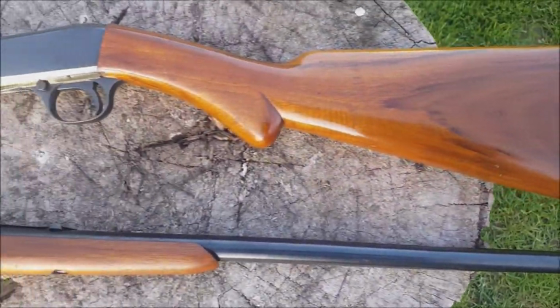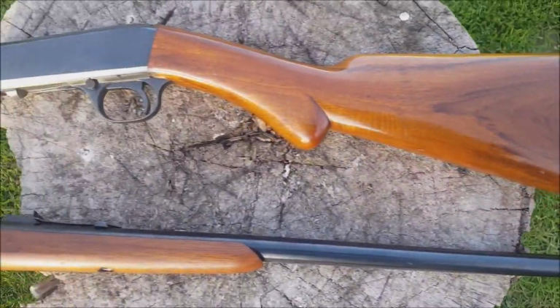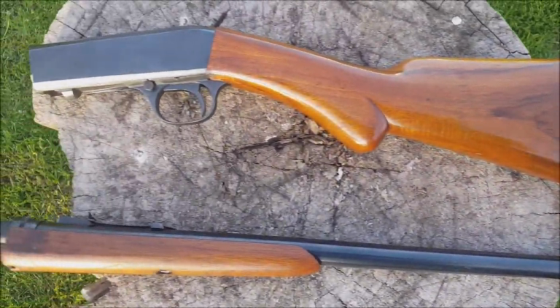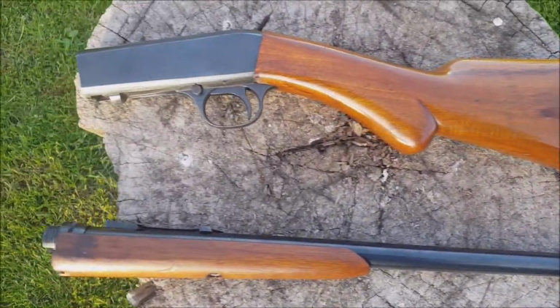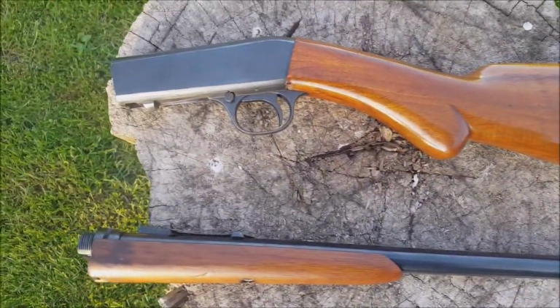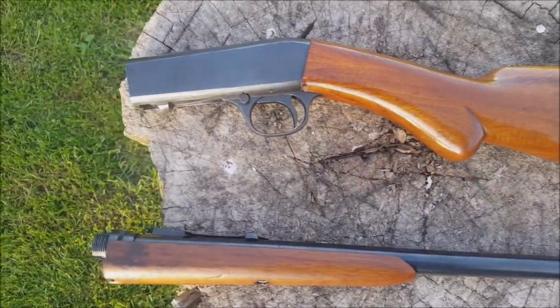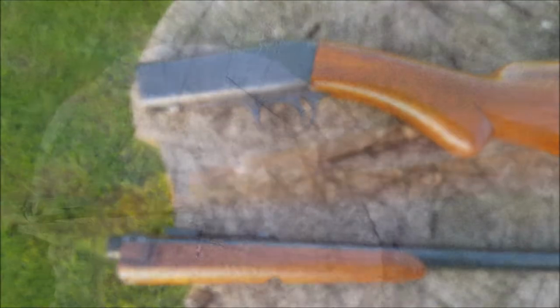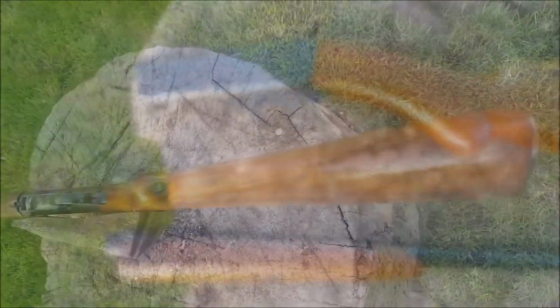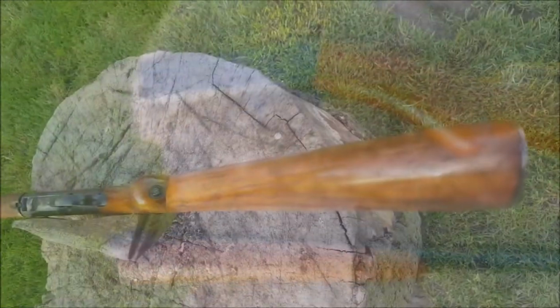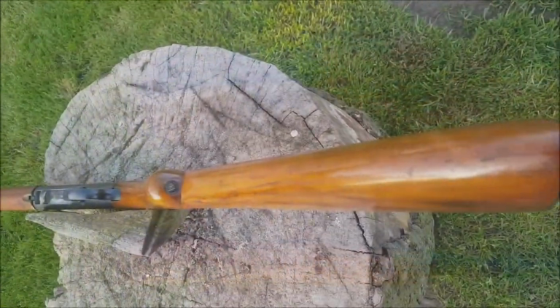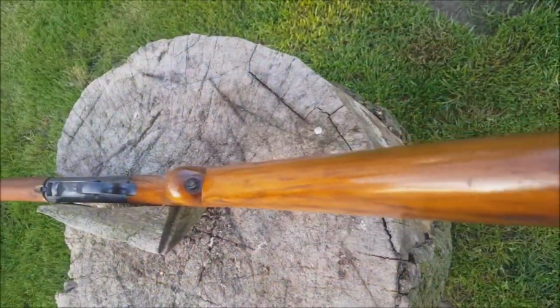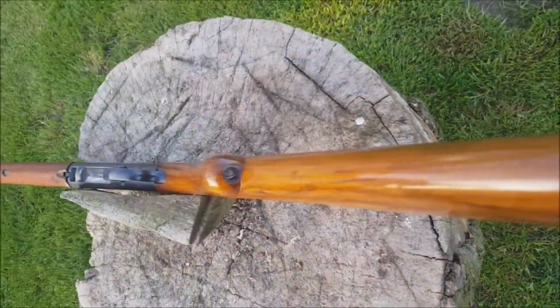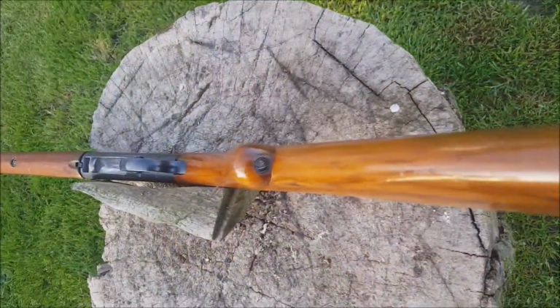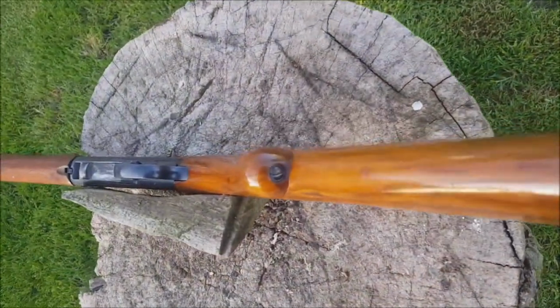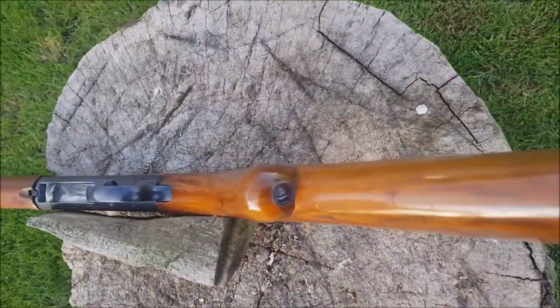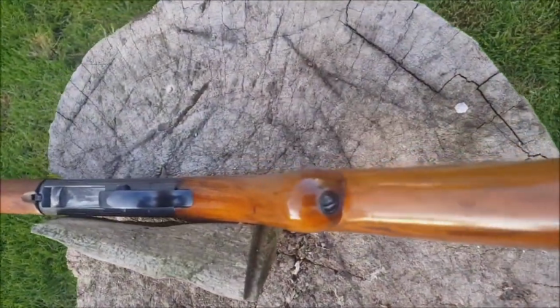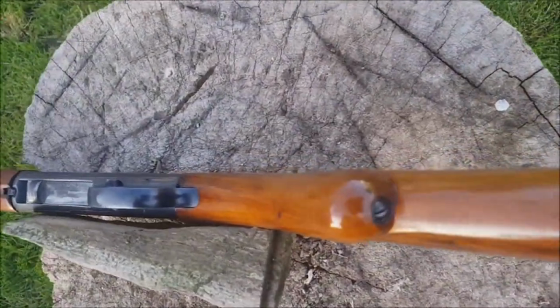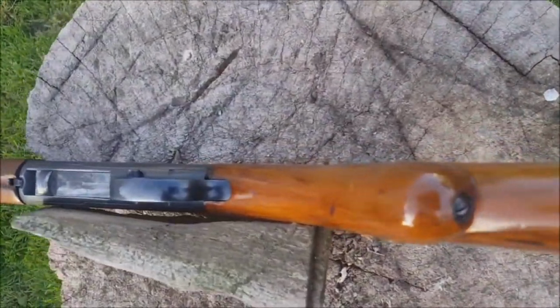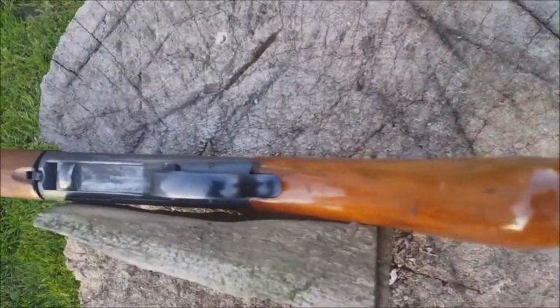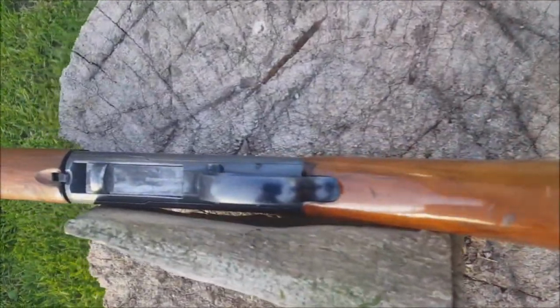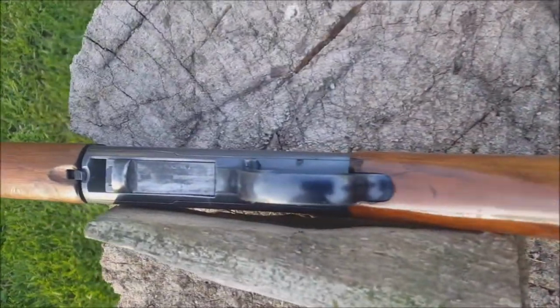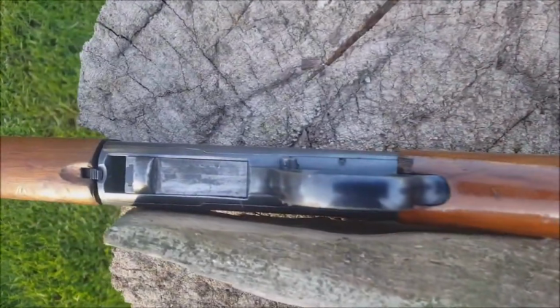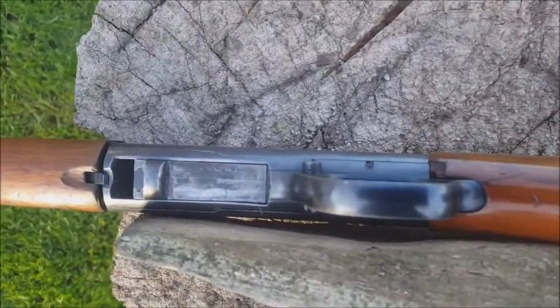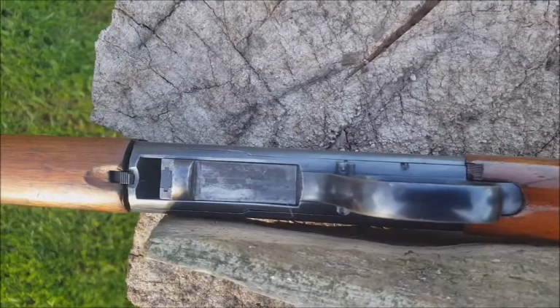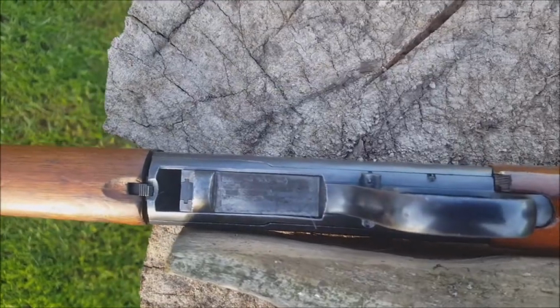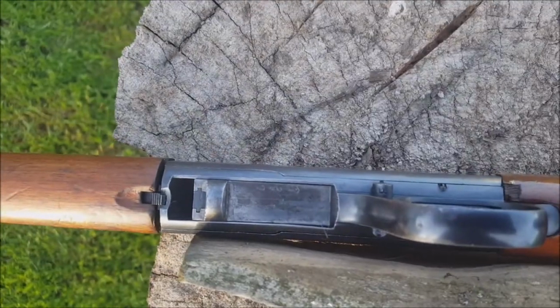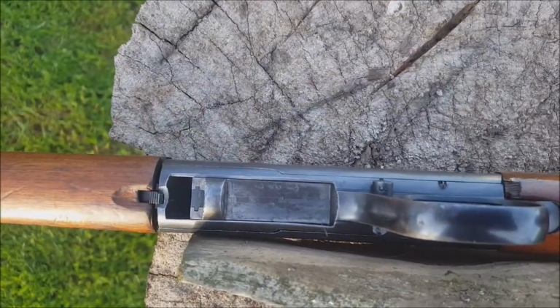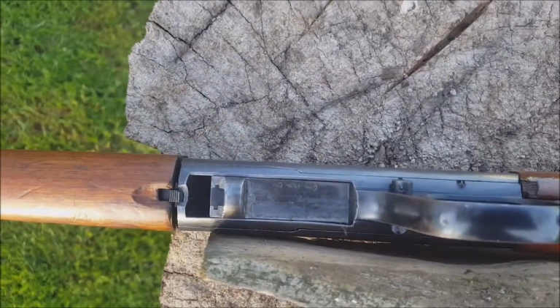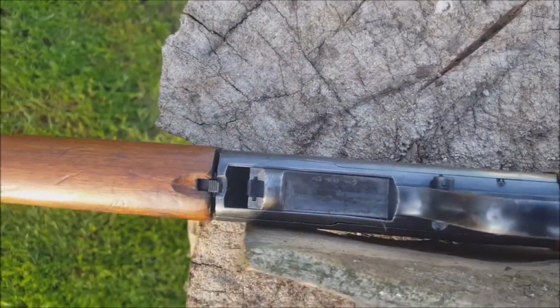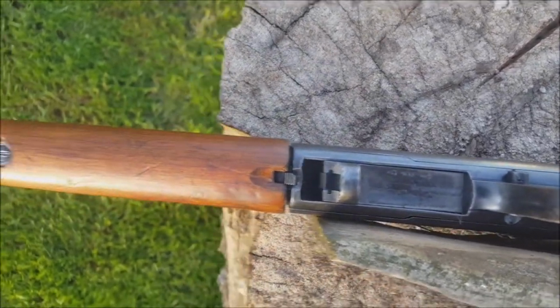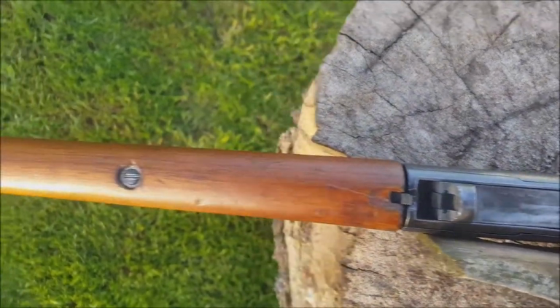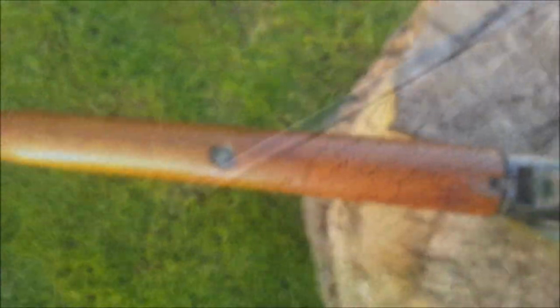Firstly, the magazine isn't a box mag that's removable — it's a tube mag in the back of the stock. This one holds 8 rounds and it loads through a port on the back of the stock just behind the pistol grip.